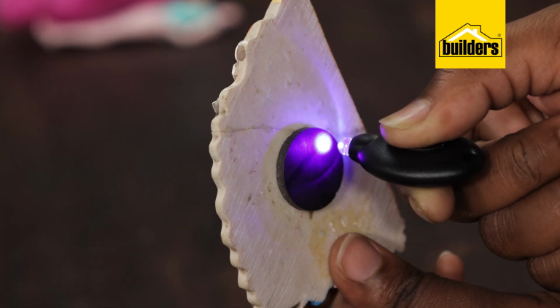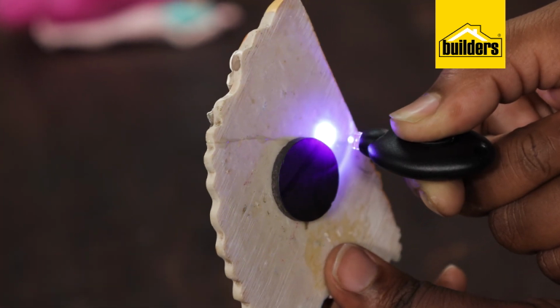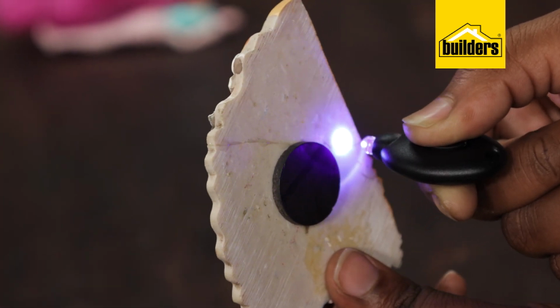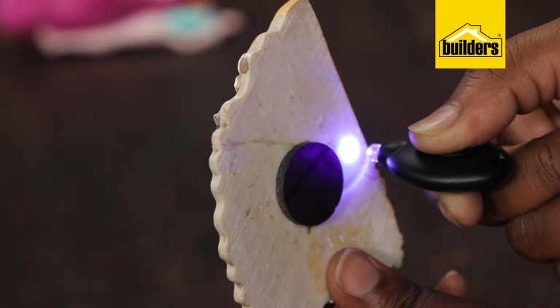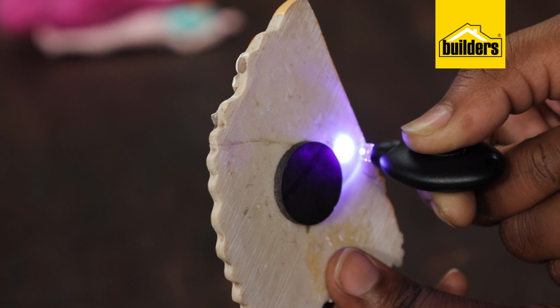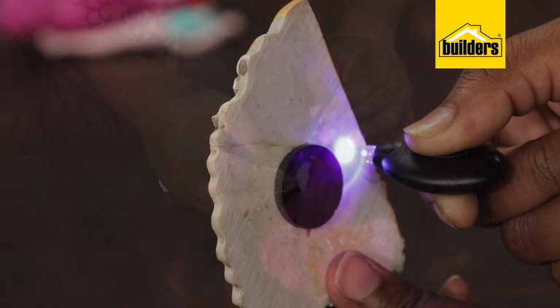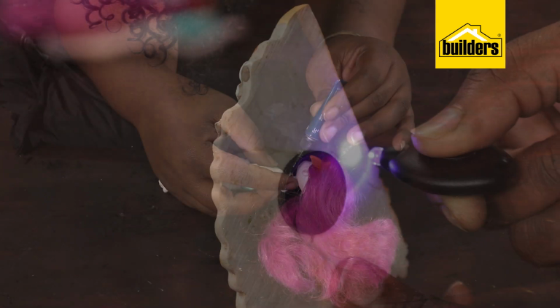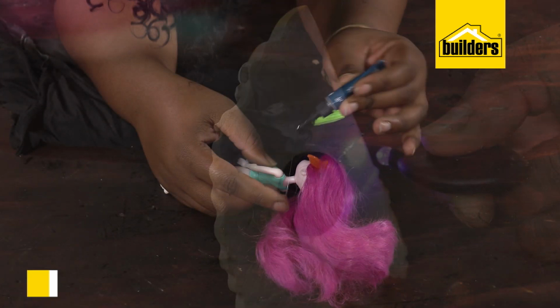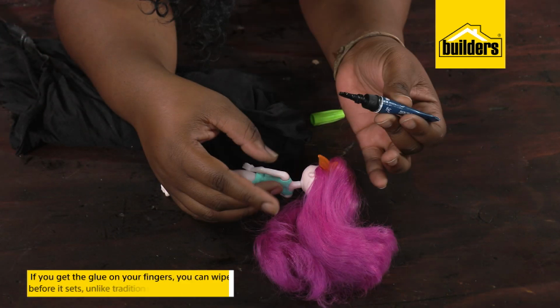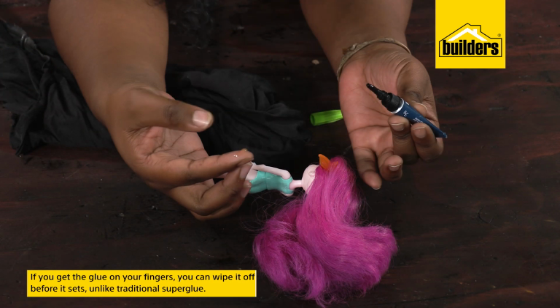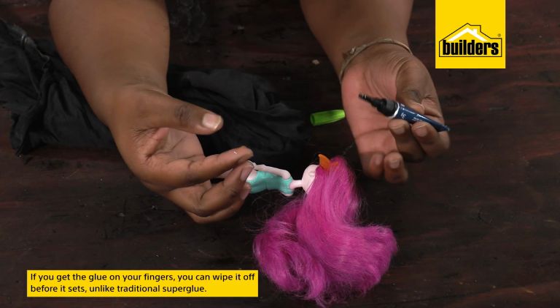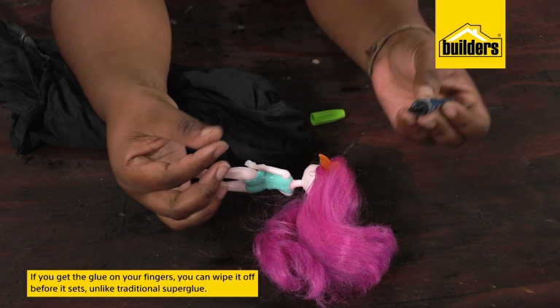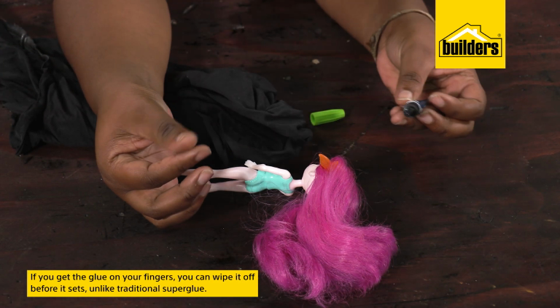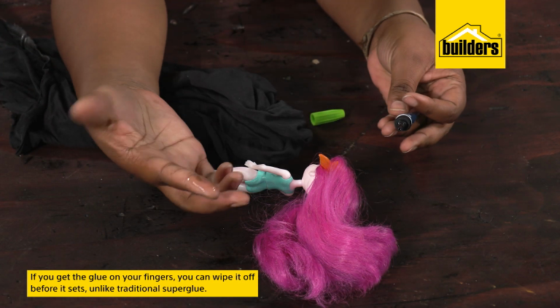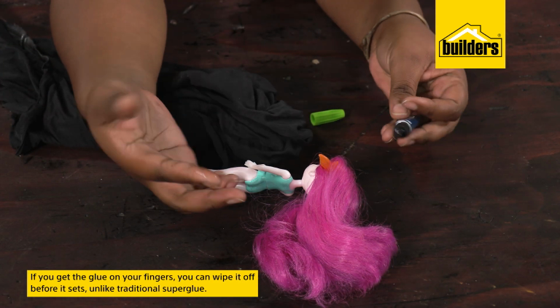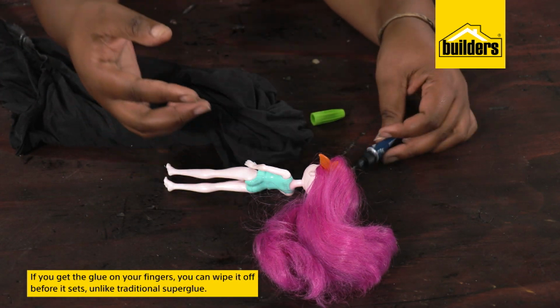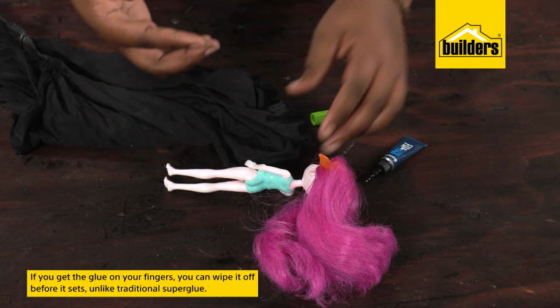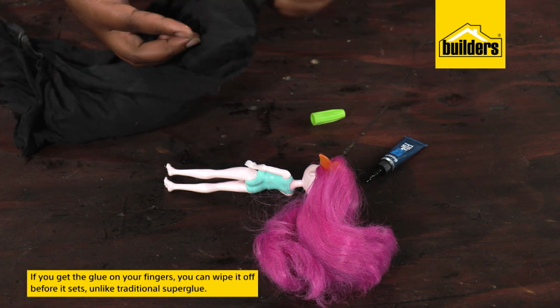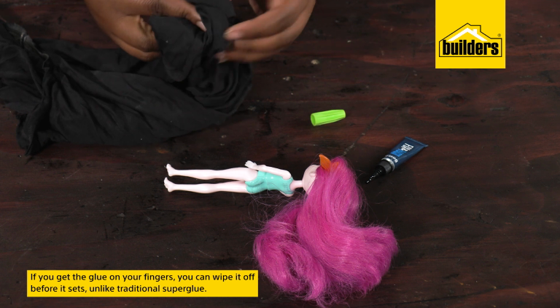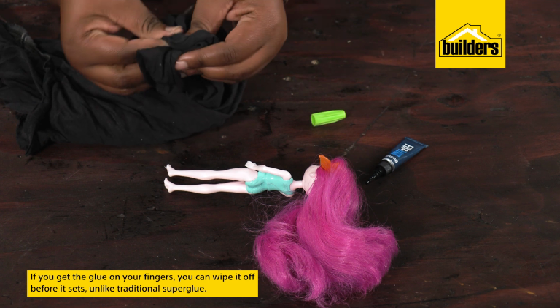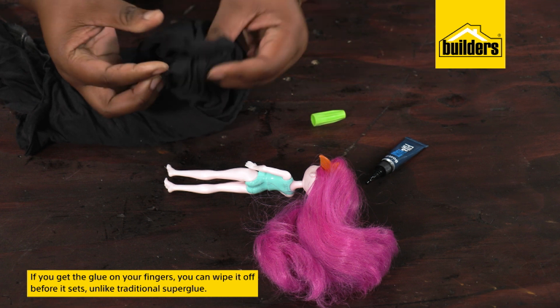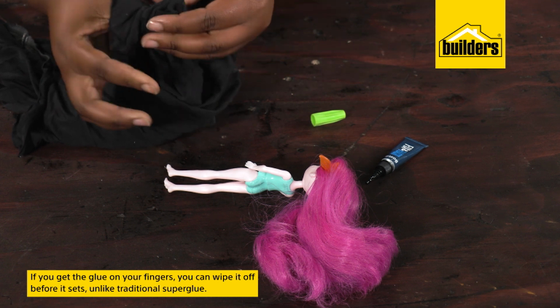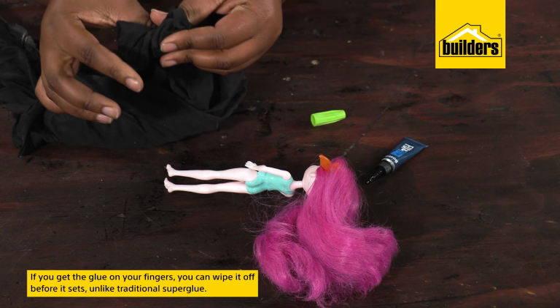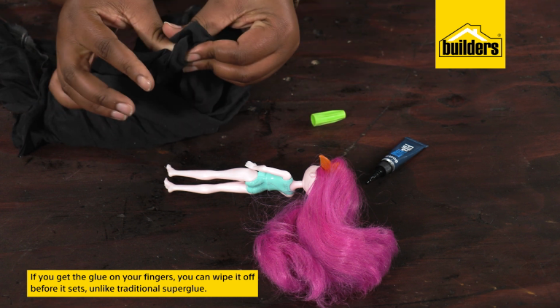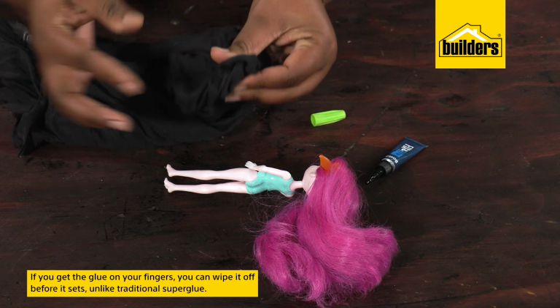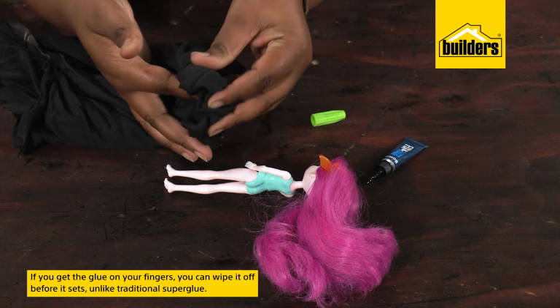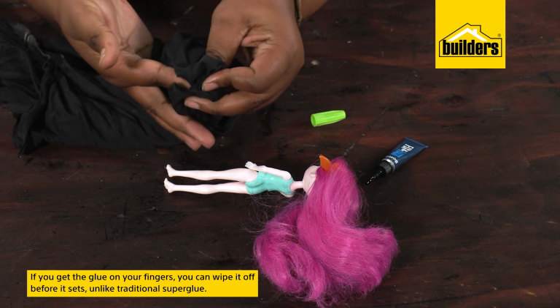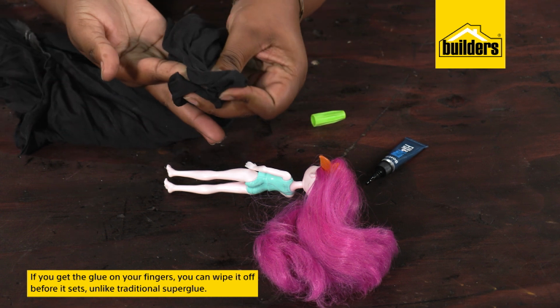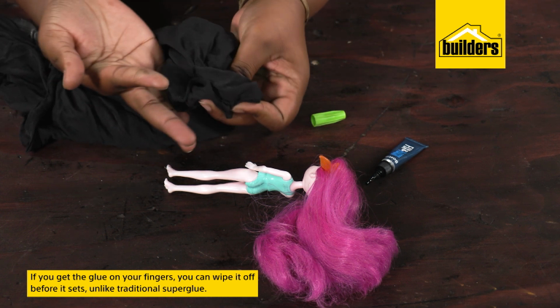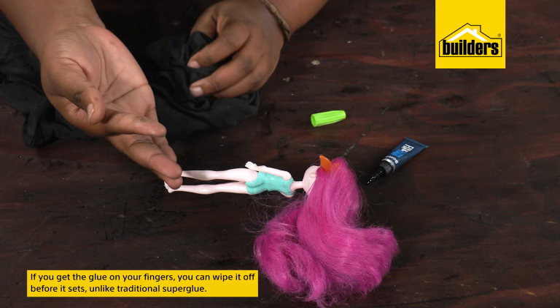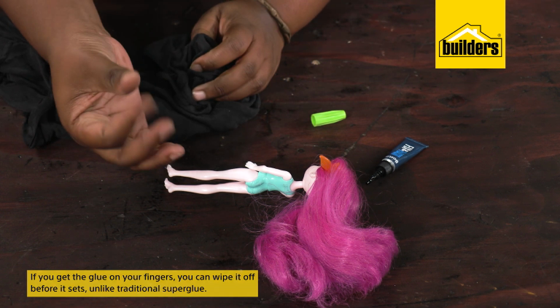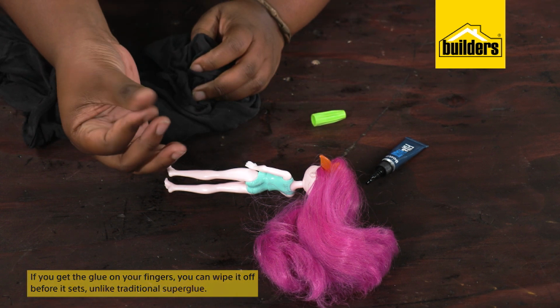For indoor work you'll need the light. Another plus point is that if you get the glue onto your fingers, you can wipe it off before it sets — unlike traditional superglue. Who hasn't glued their fingers together?